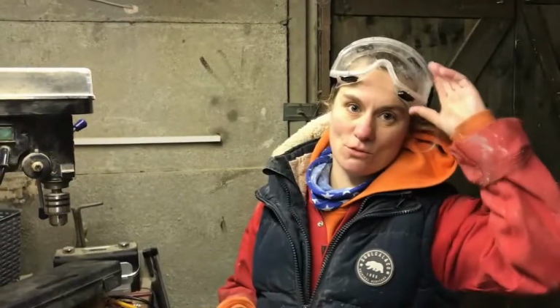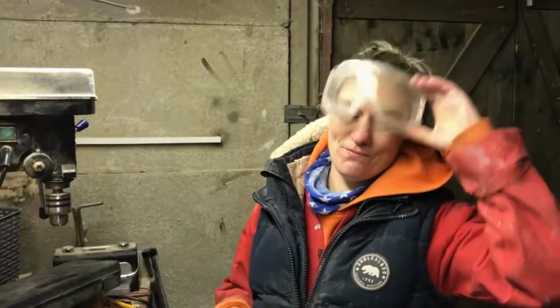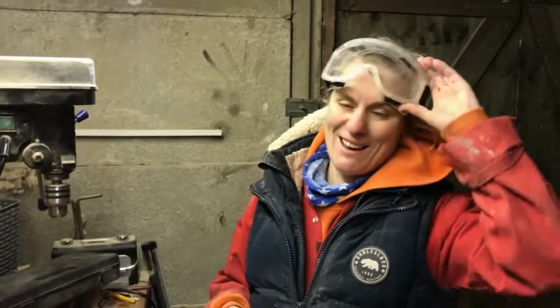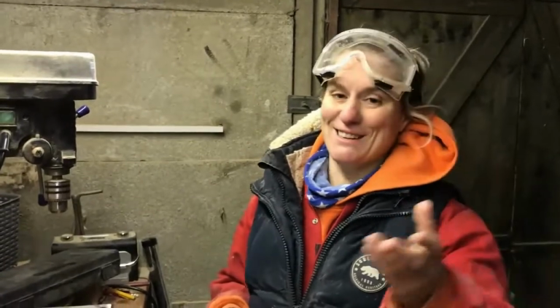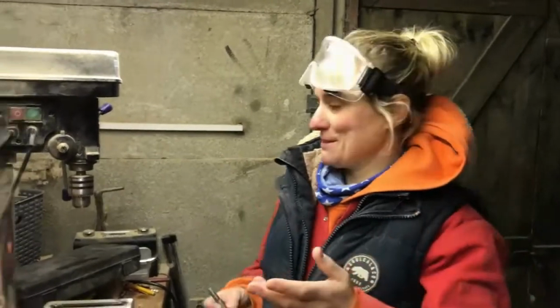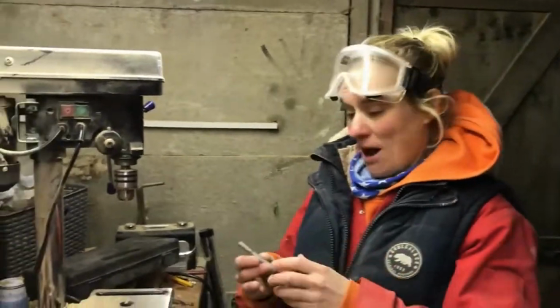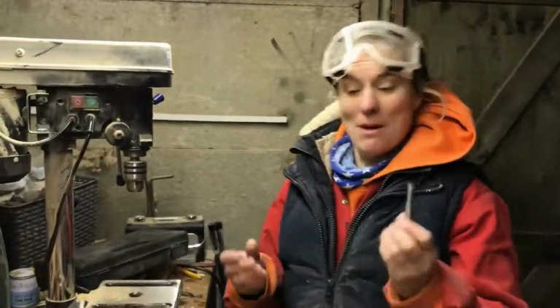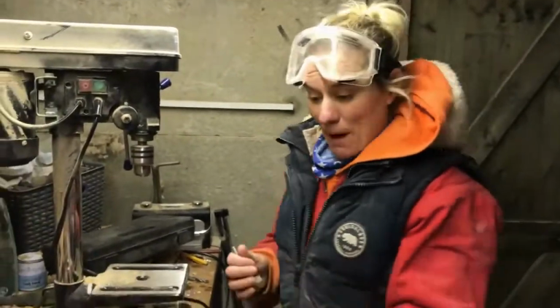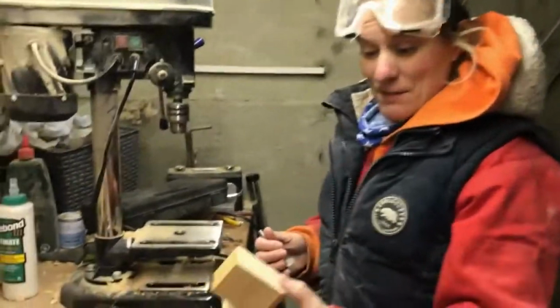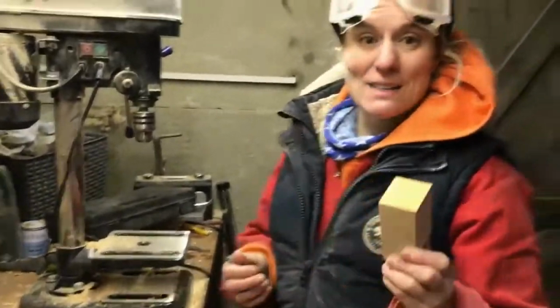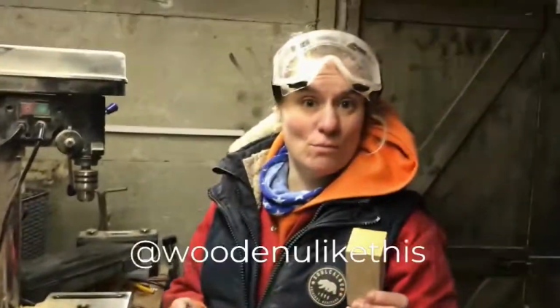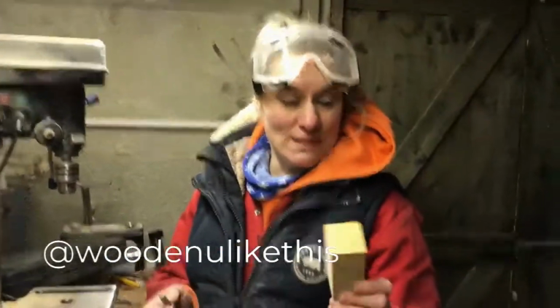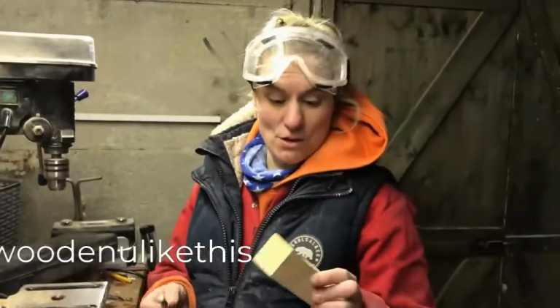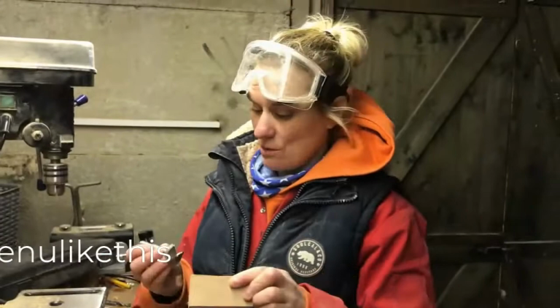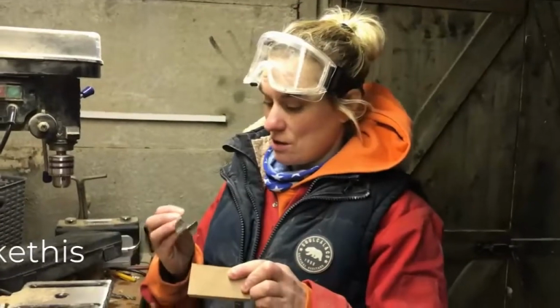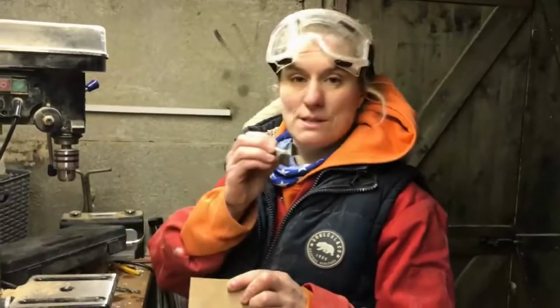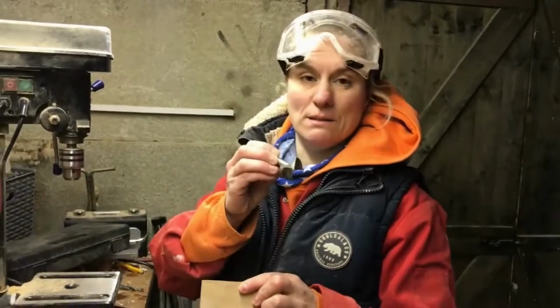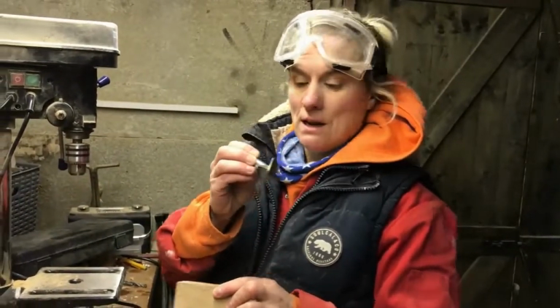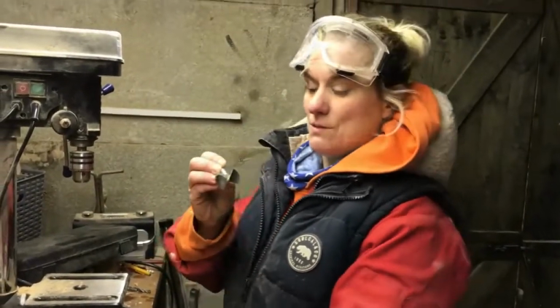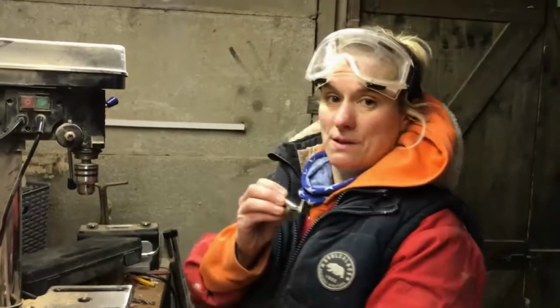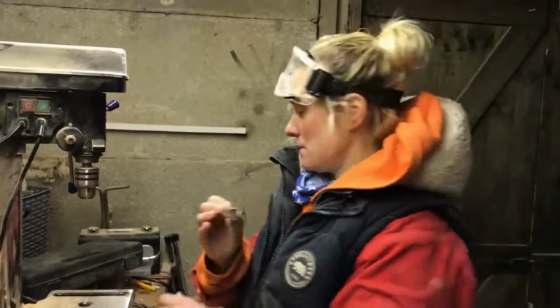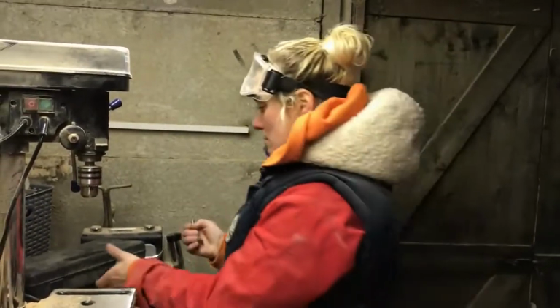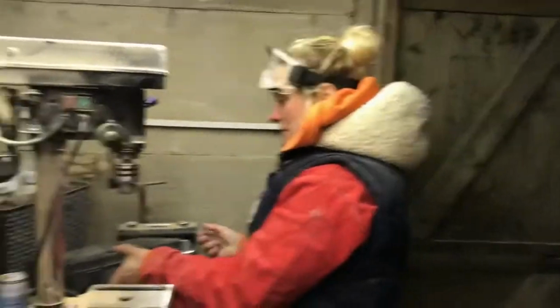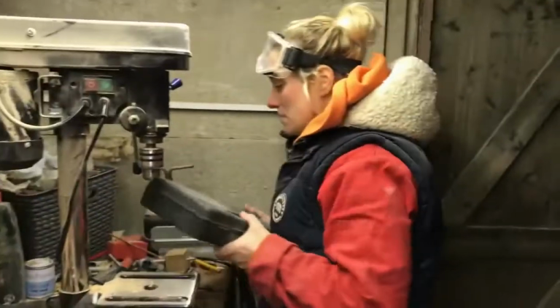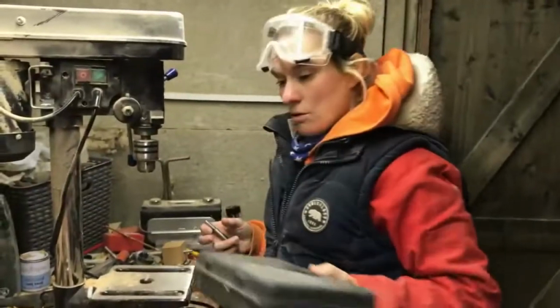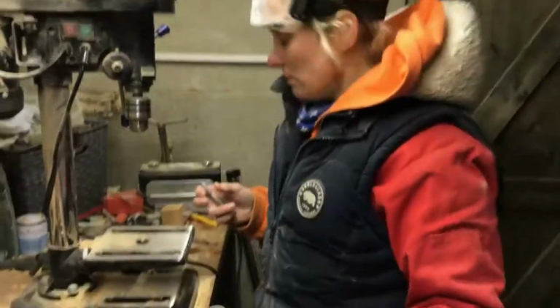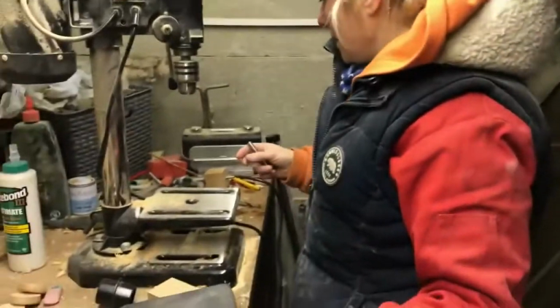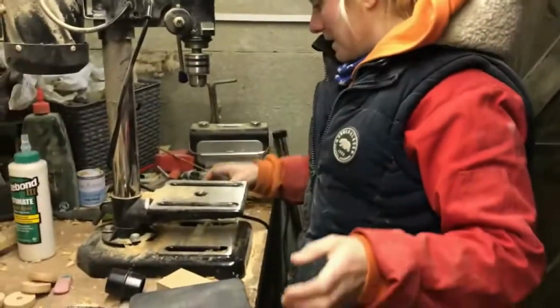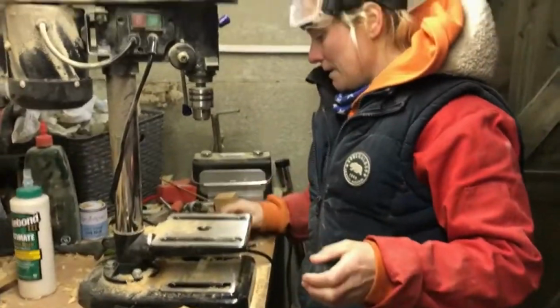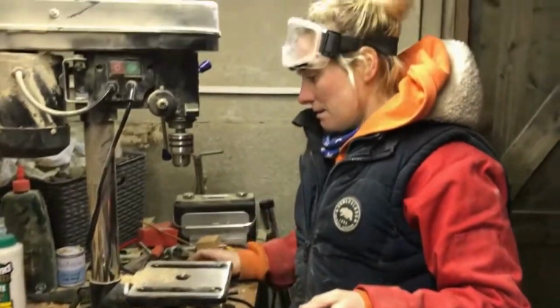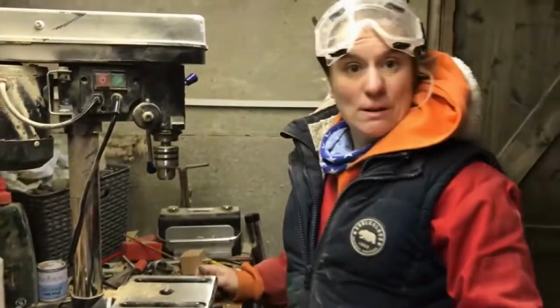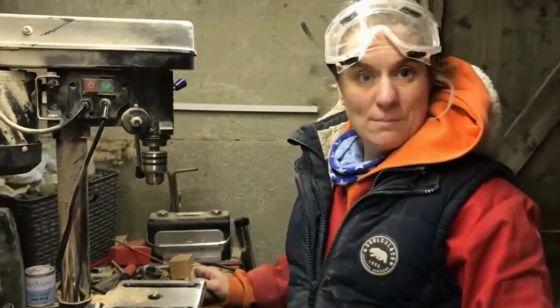Goggles on. I'm making this for lovely Alice. She wants her holes at 36mm, which is for the 35mm pegdolls. We use 34mm for the 32mm pegdolls.